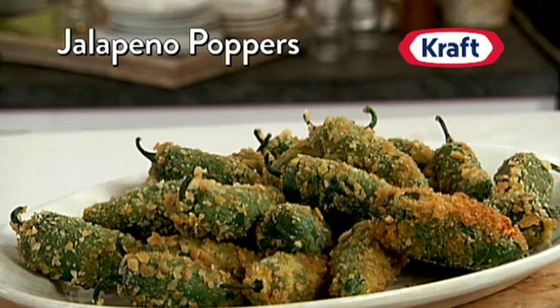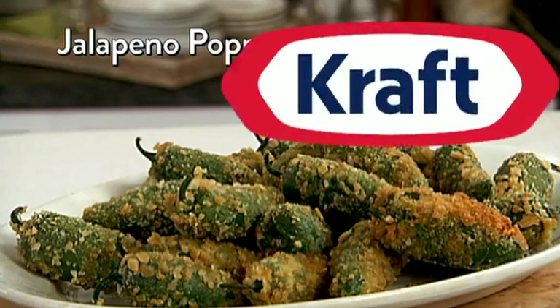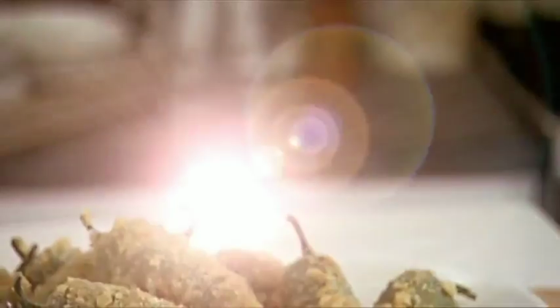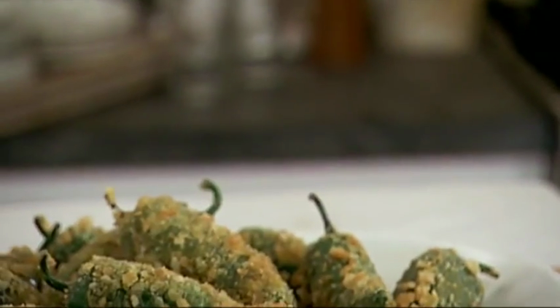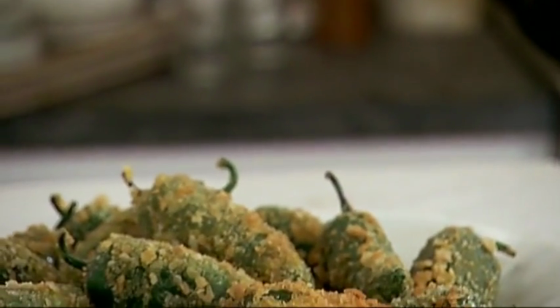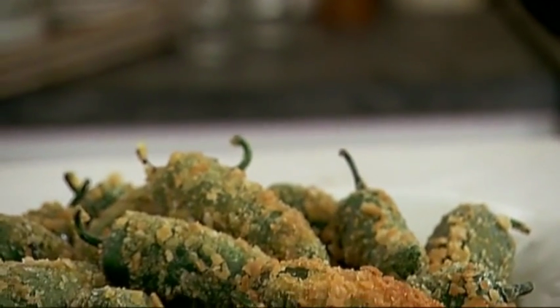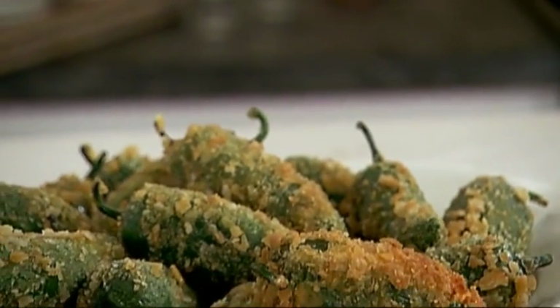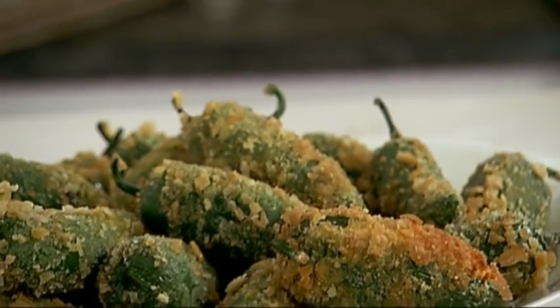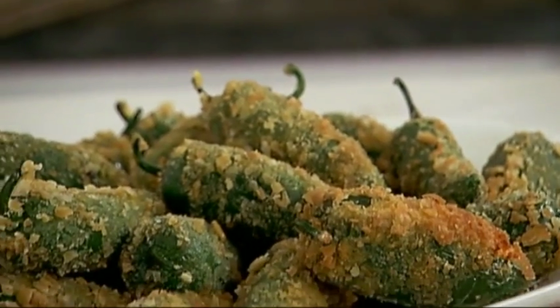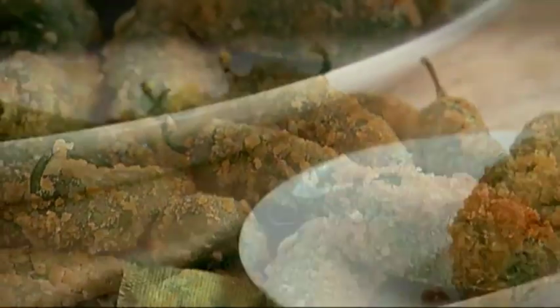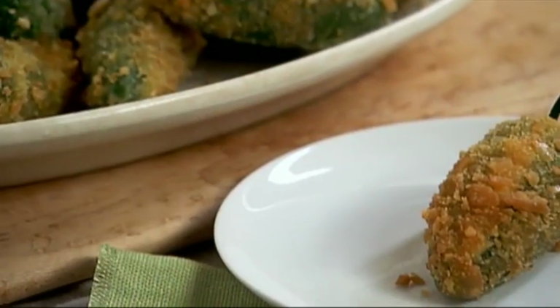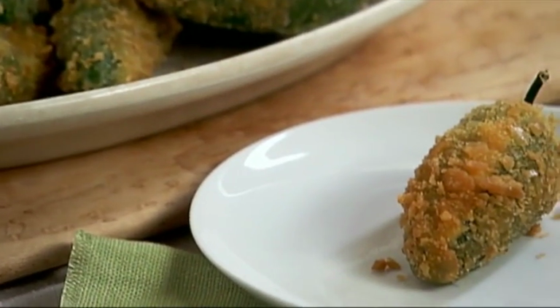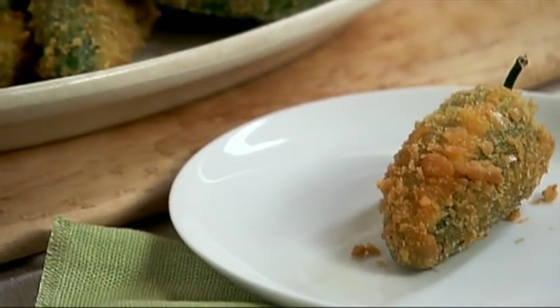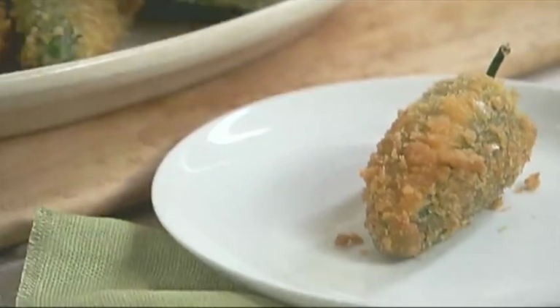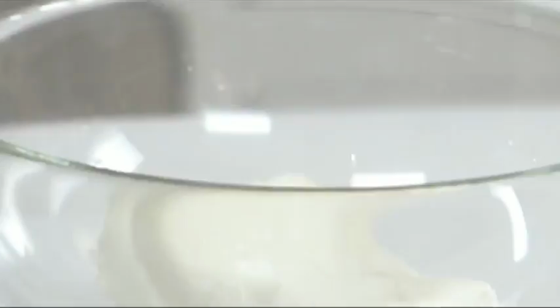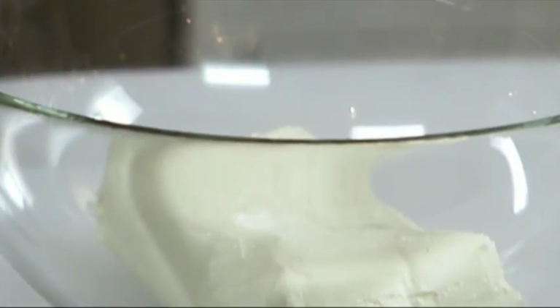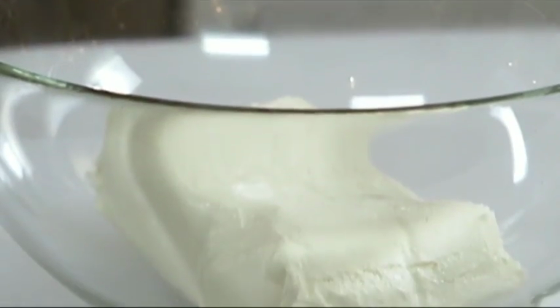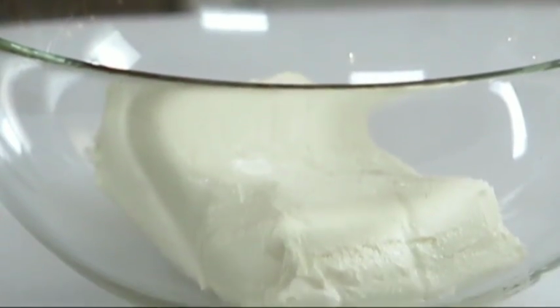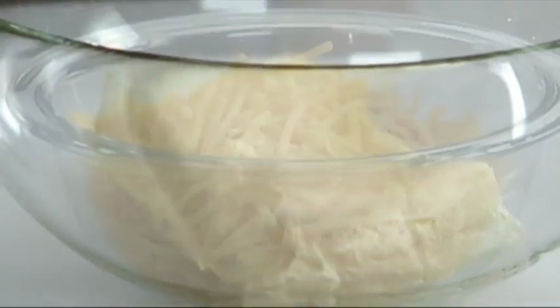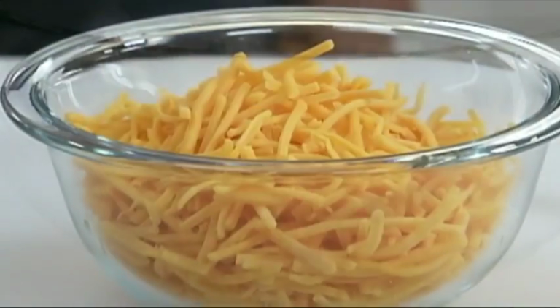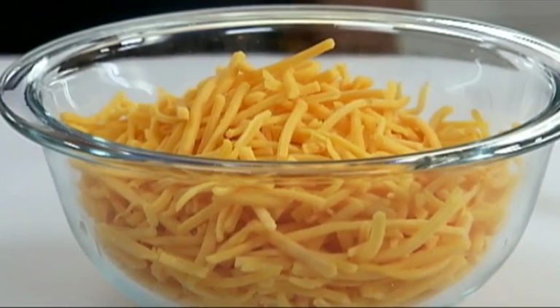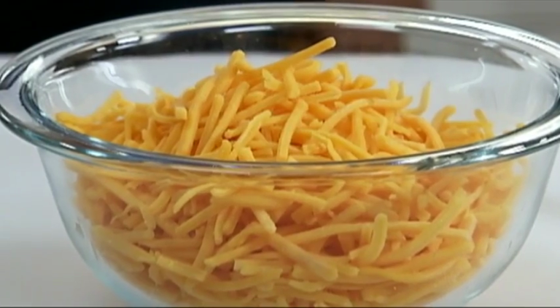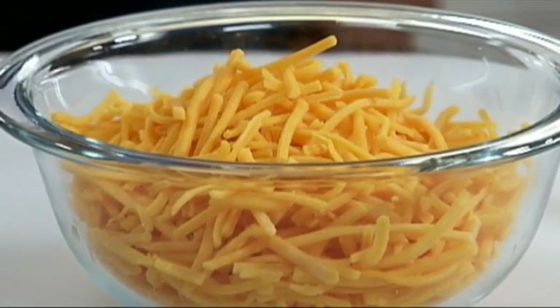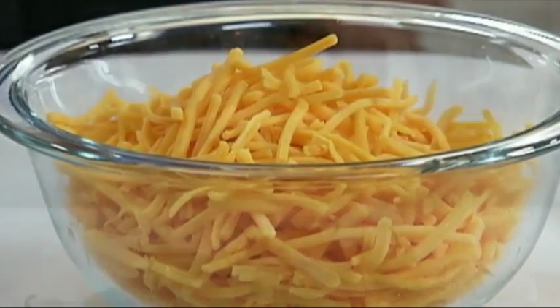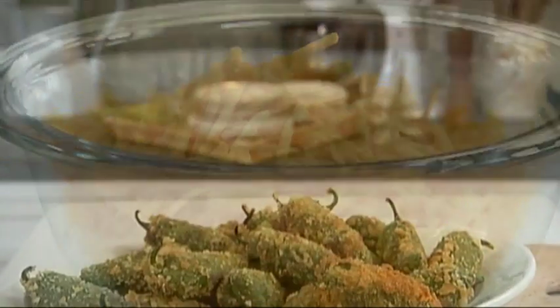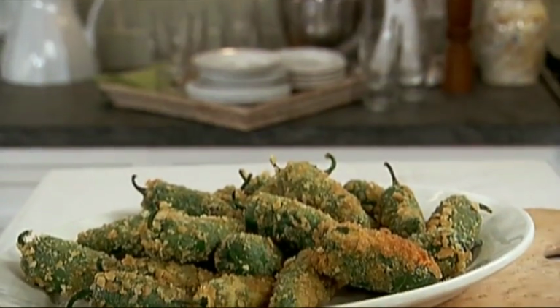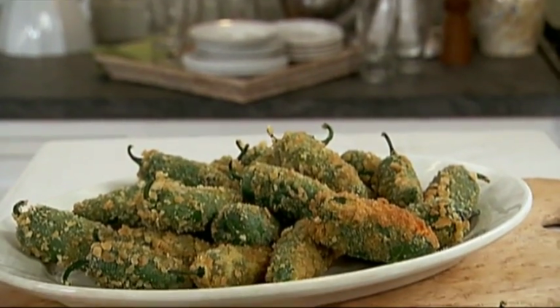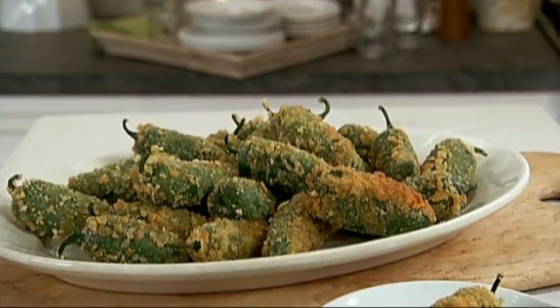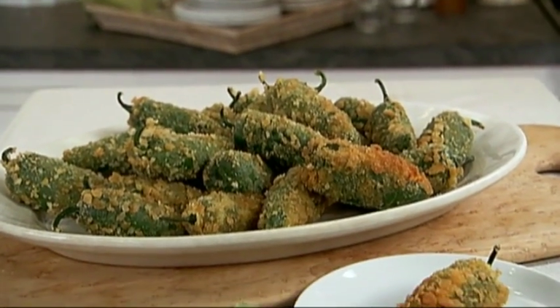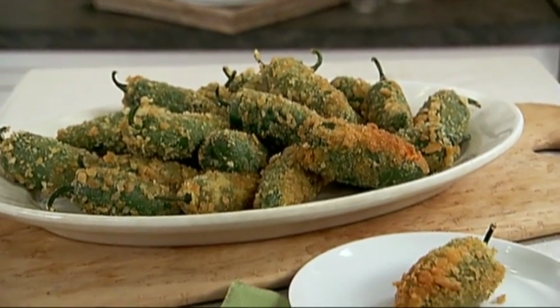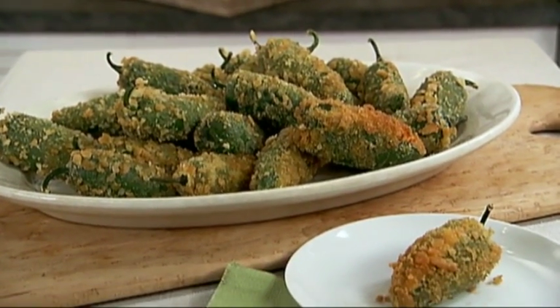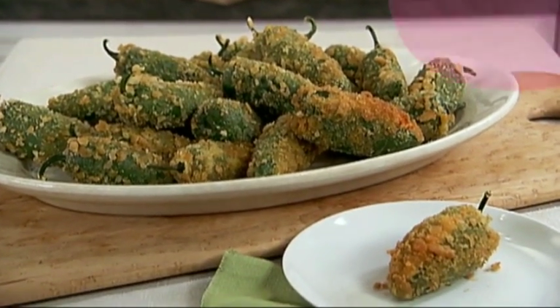Jalapeño poppers are definitely a favorite restaurant appetizer, but no need for a menu here. Philadelphia cream cheese and Kraft shredded cheddar cheese help create this fun-to-eat food right in your own home.